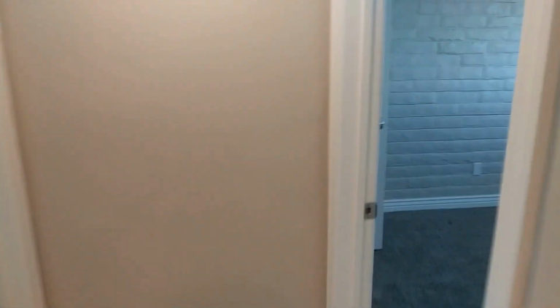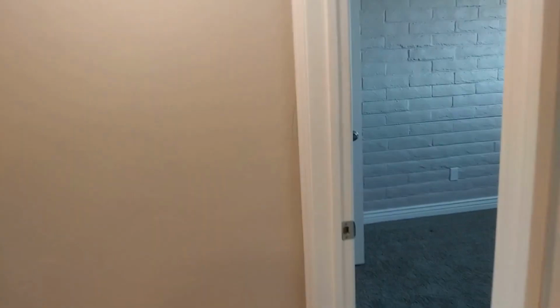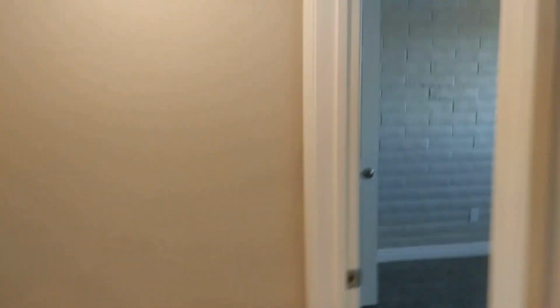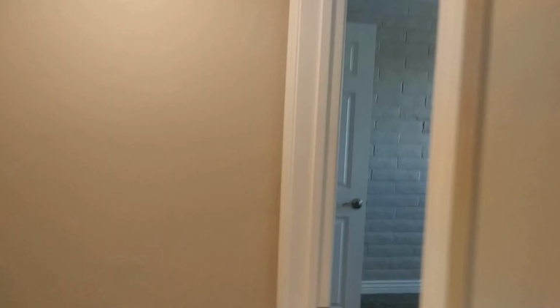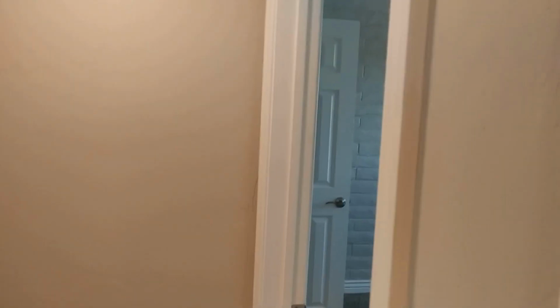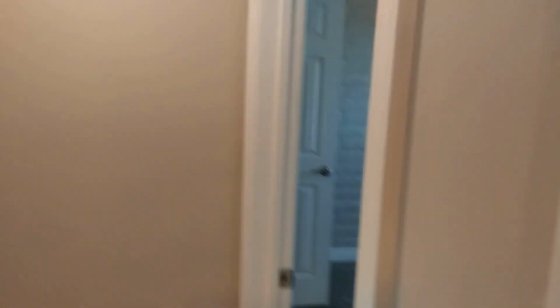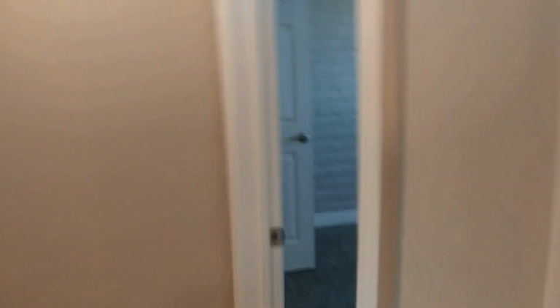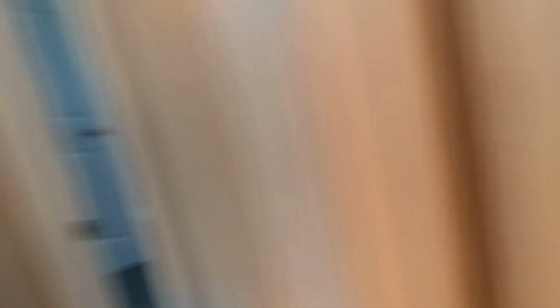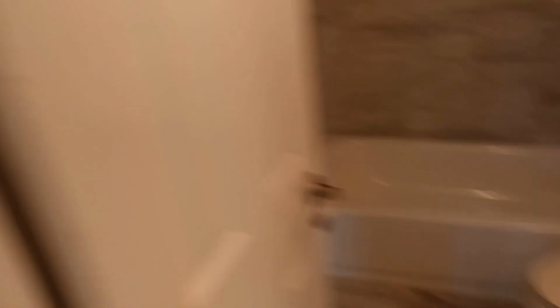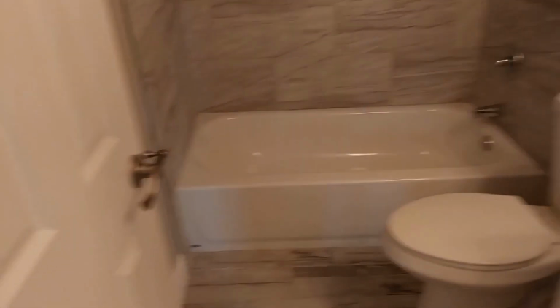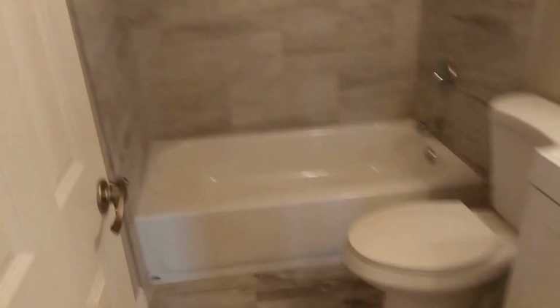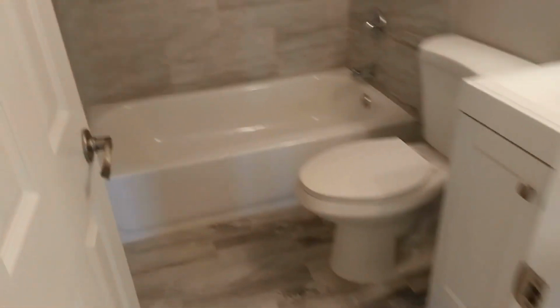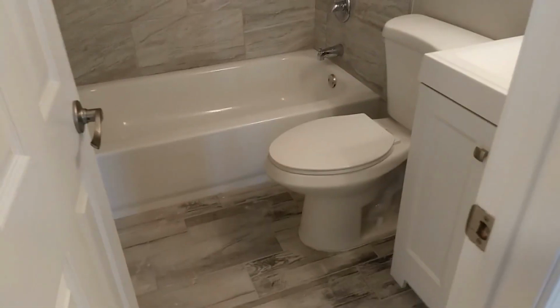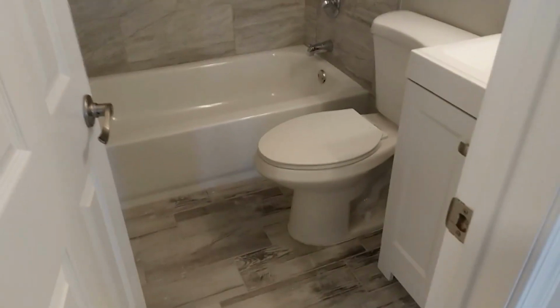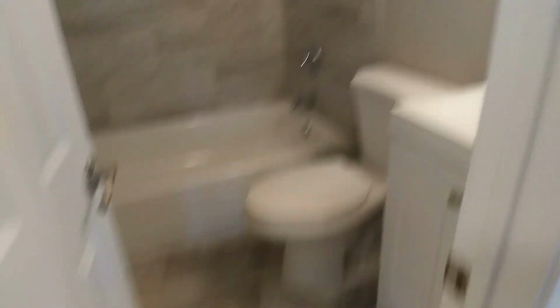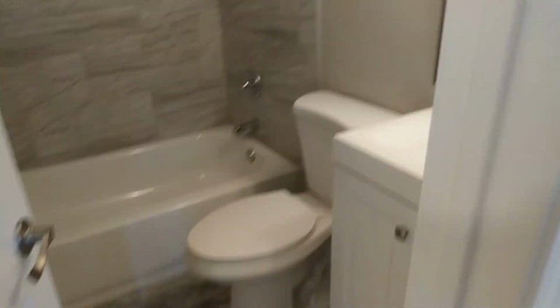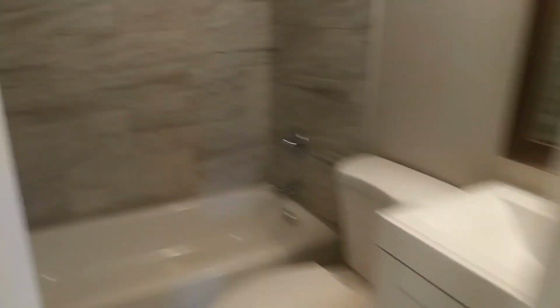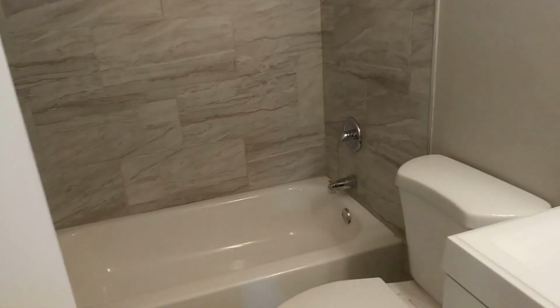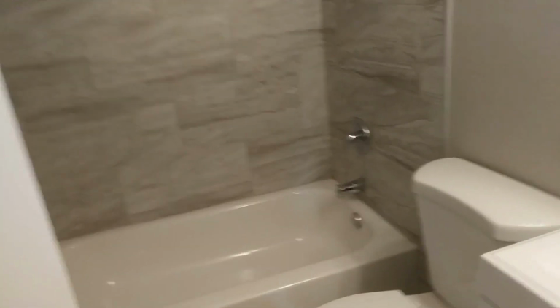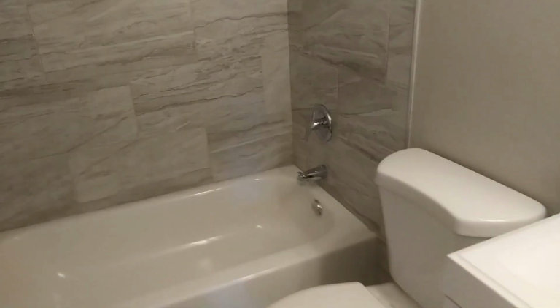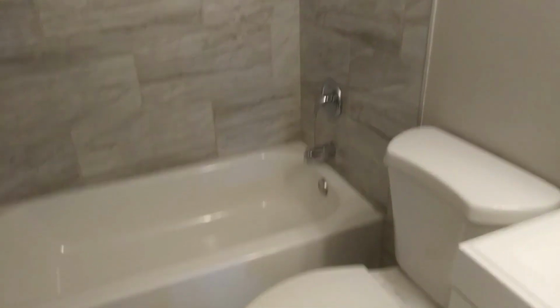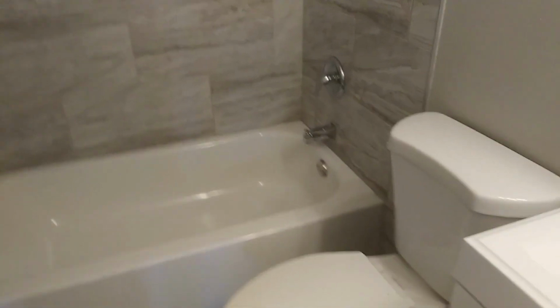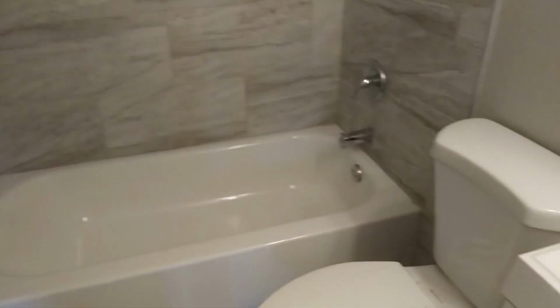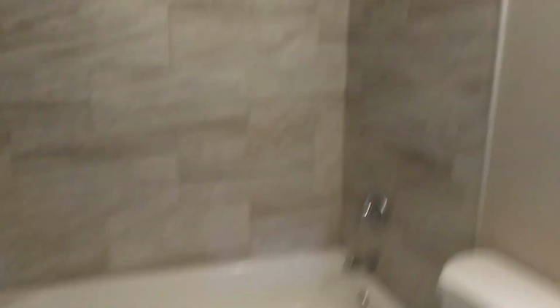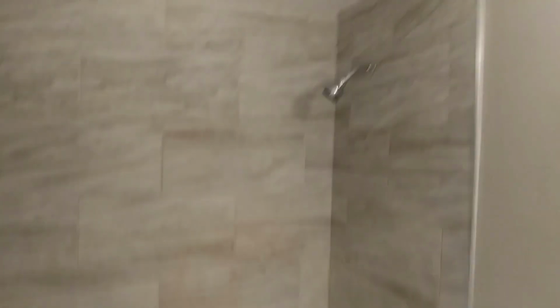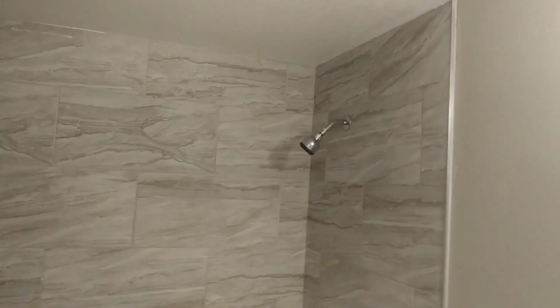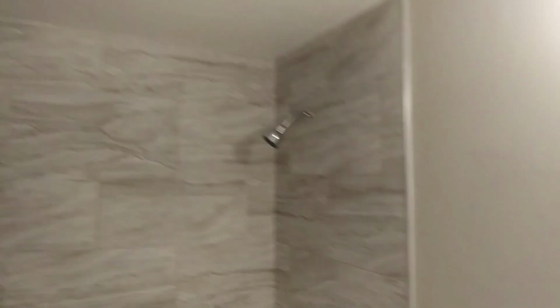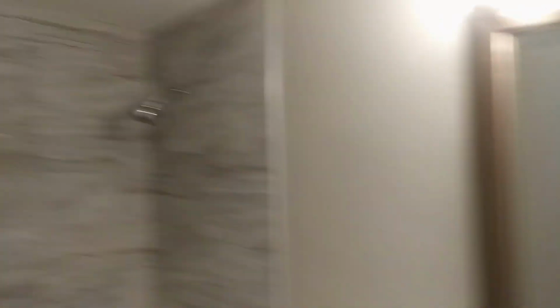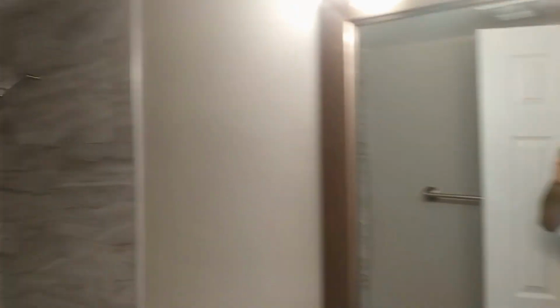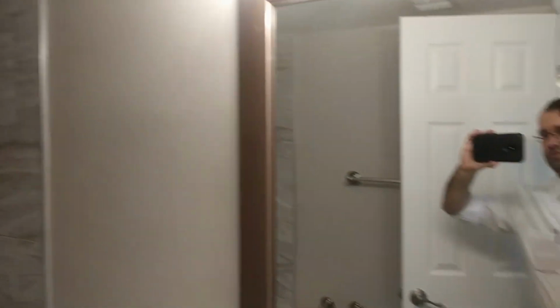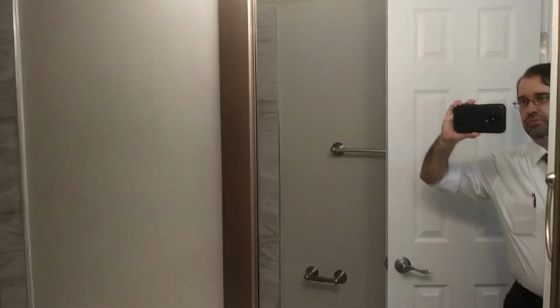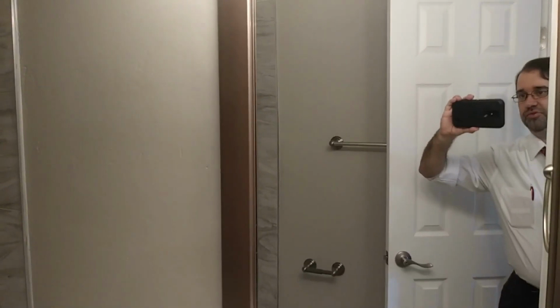Now let's check out the bathroom here. New fixtures — definitely remodeled.